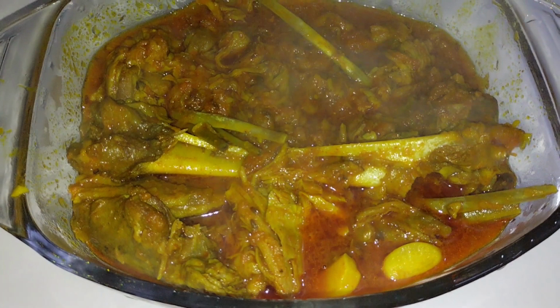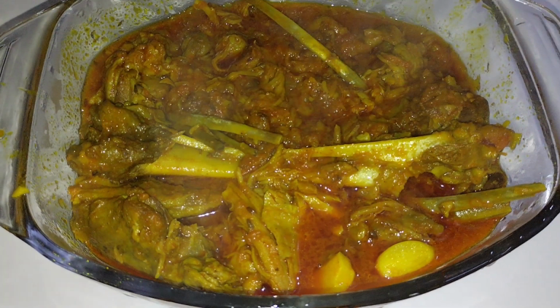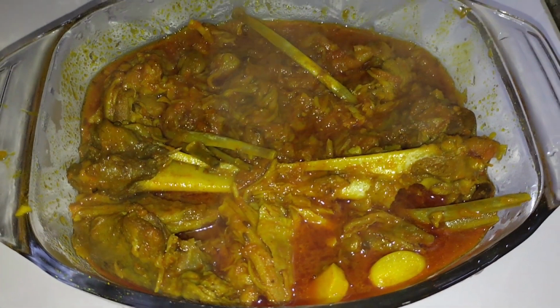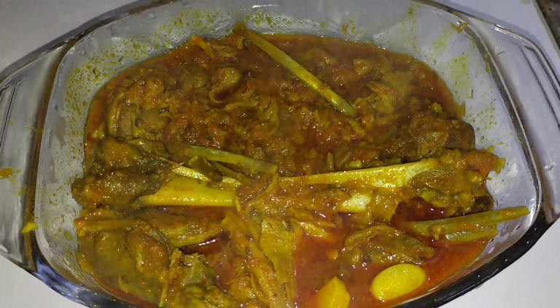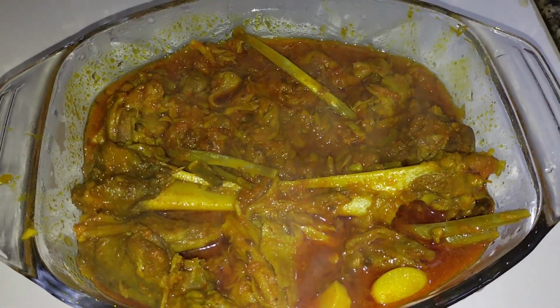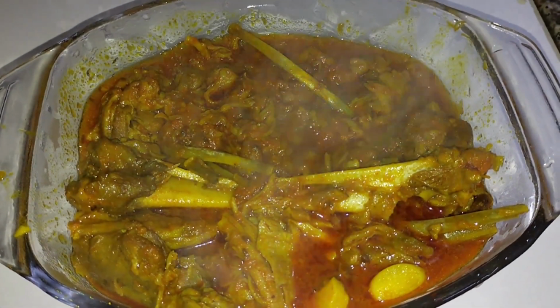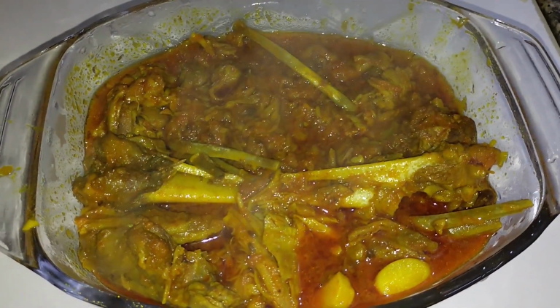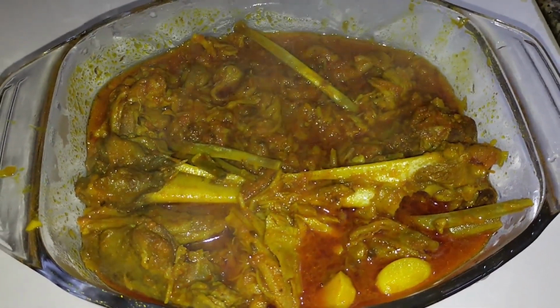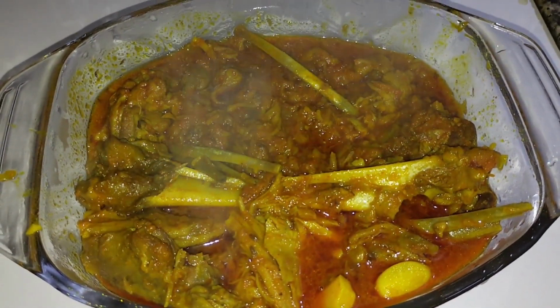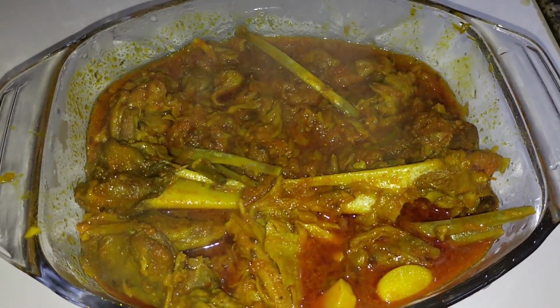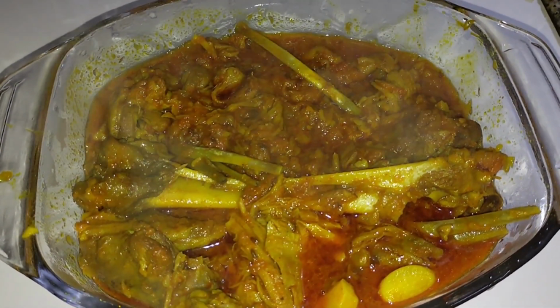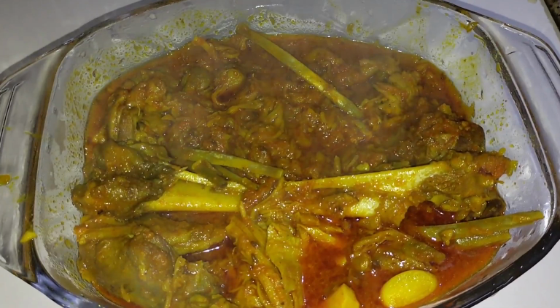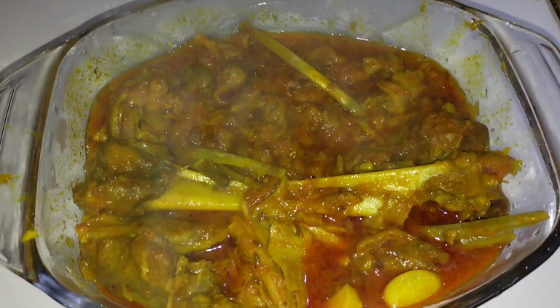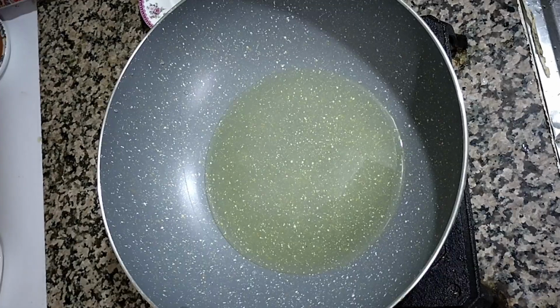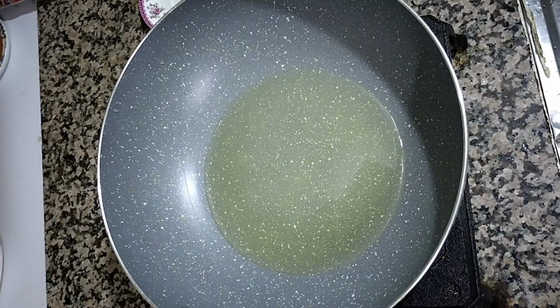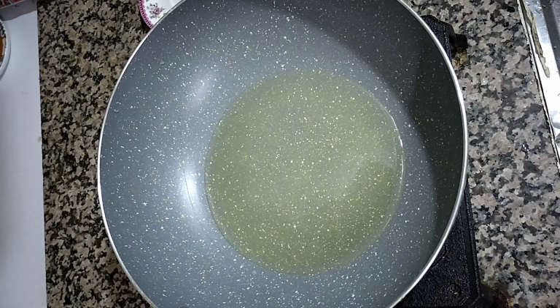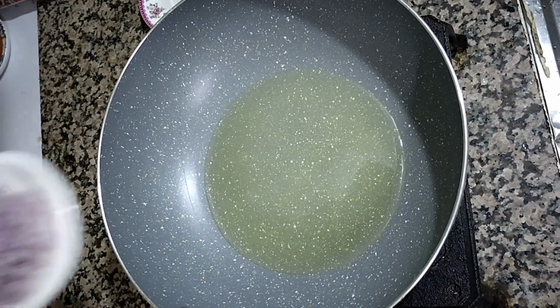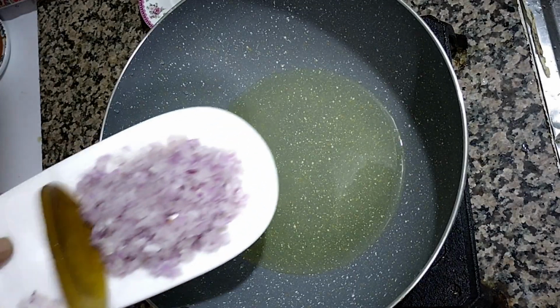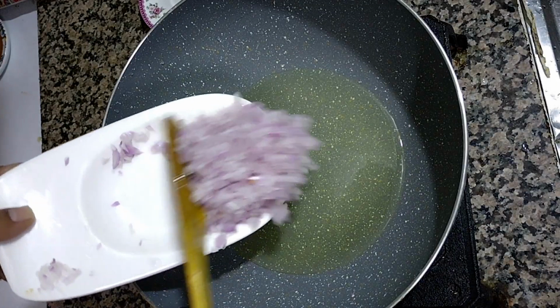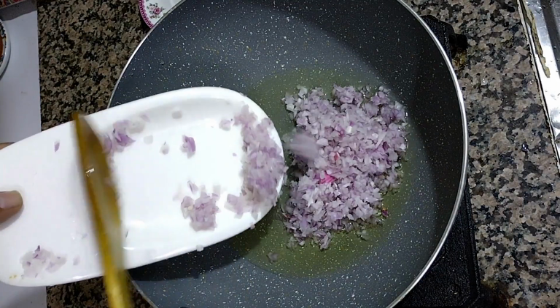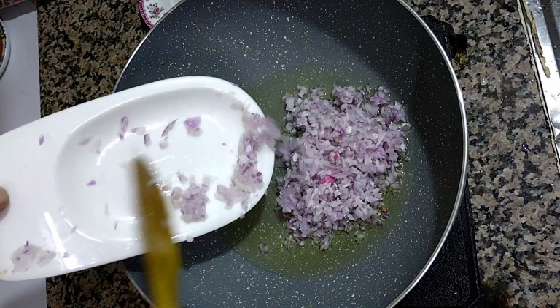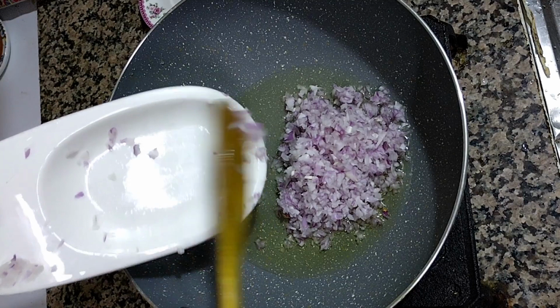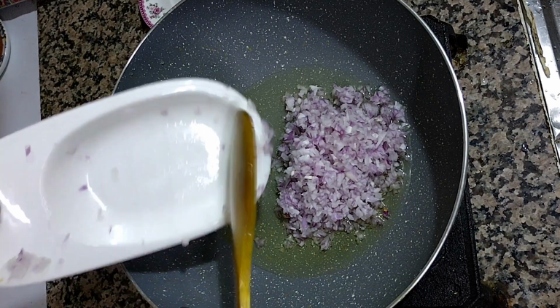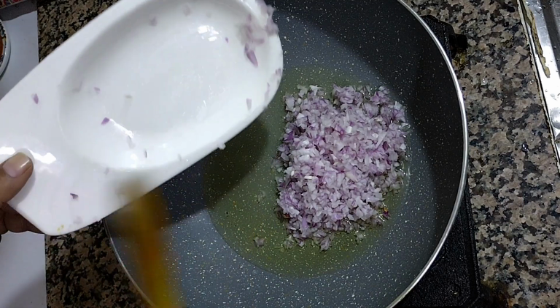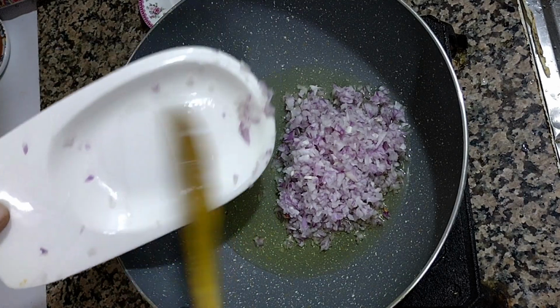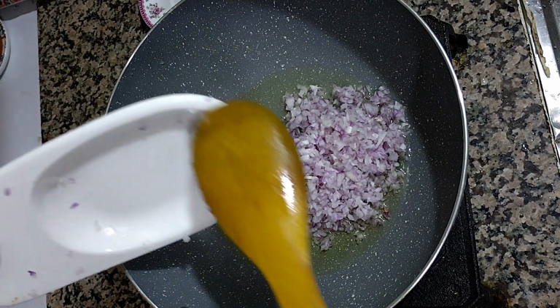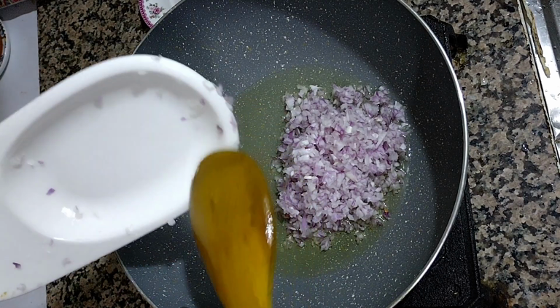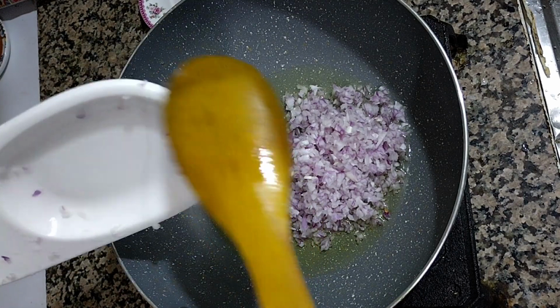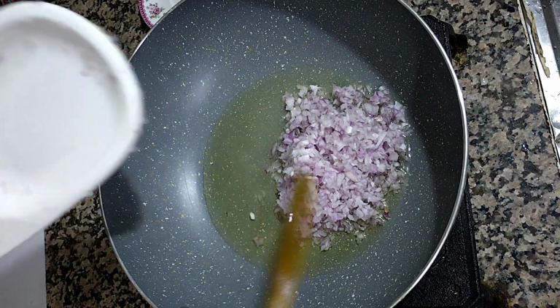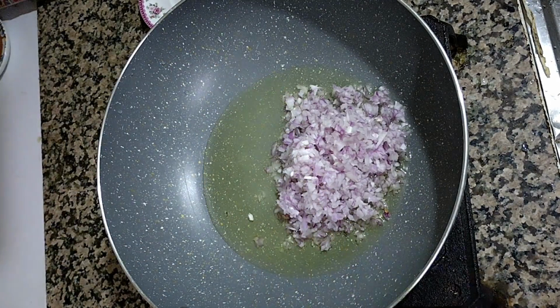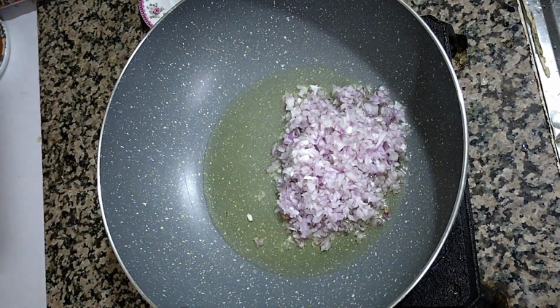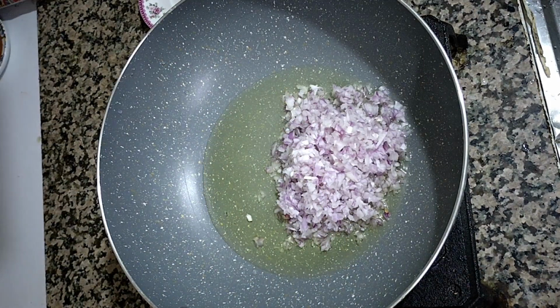Hello friends, good evening. Today we'll make beef in a different style, so let's start. We take a little cooking oil in a pan, make it hot, then add some chopped onion — medium size is enough. We'll fry it for a little time.